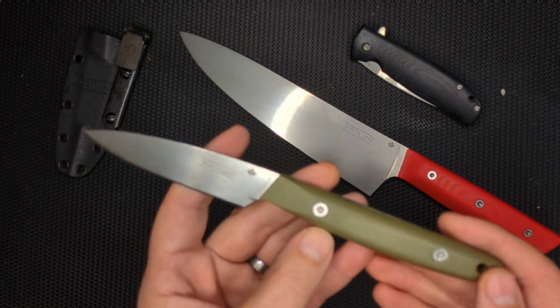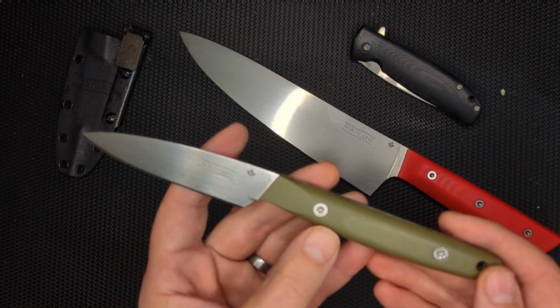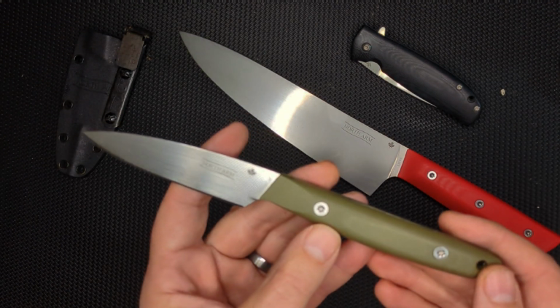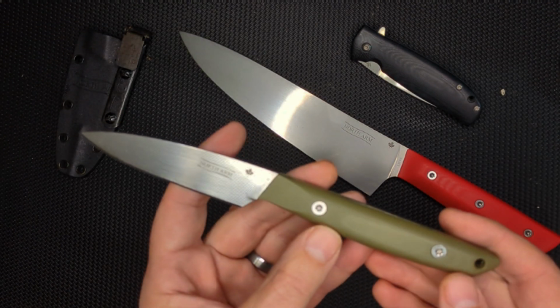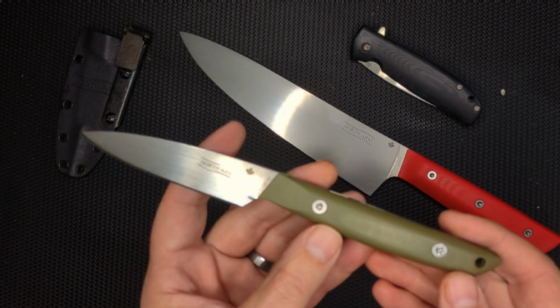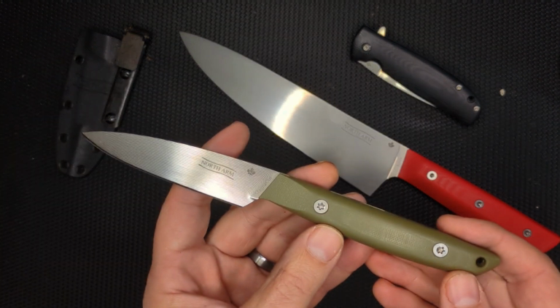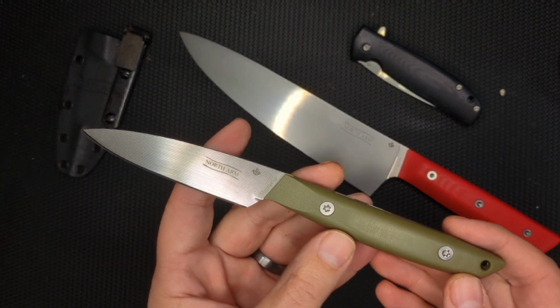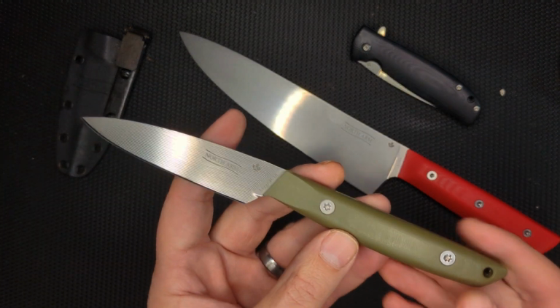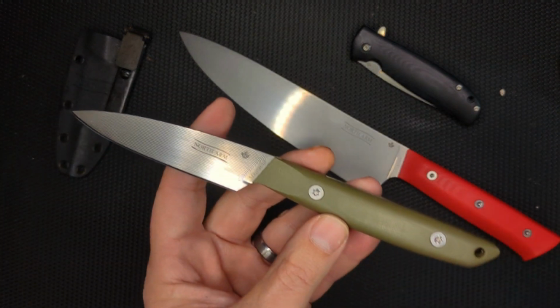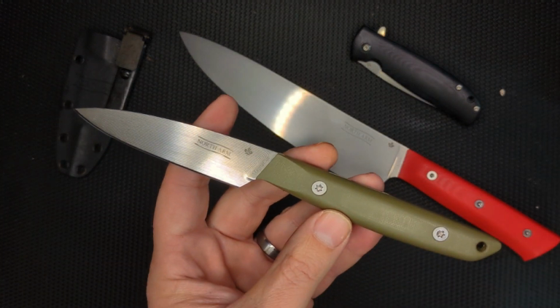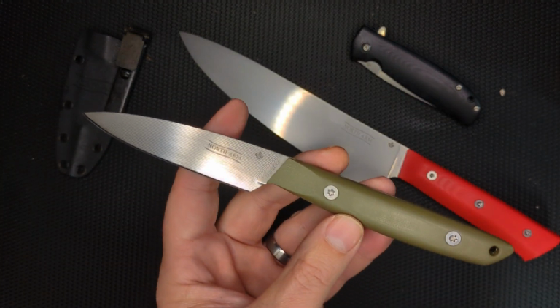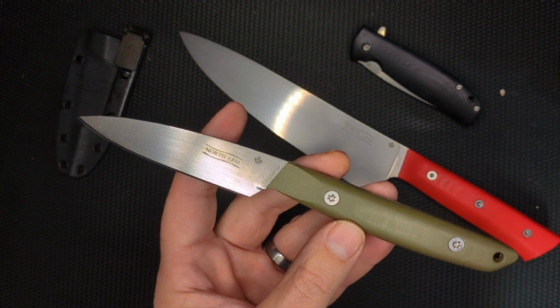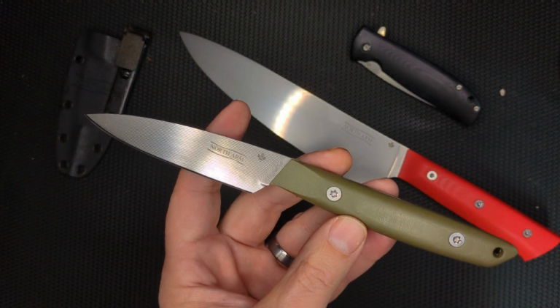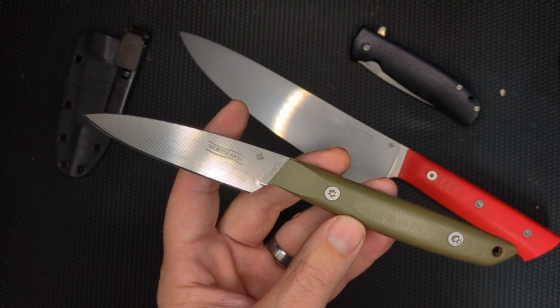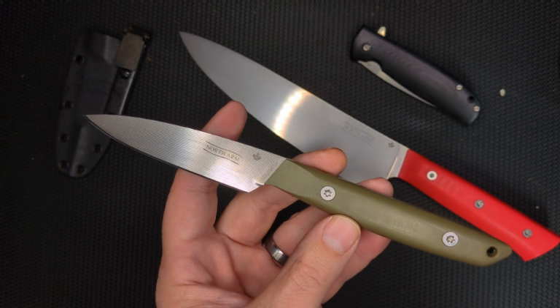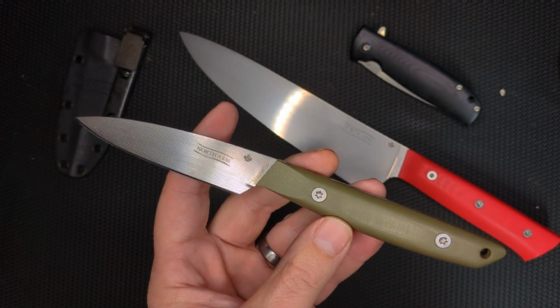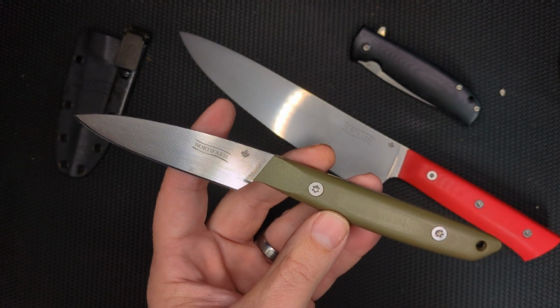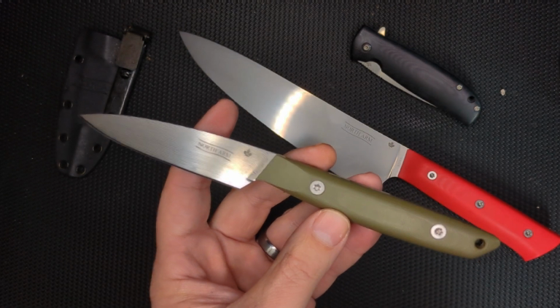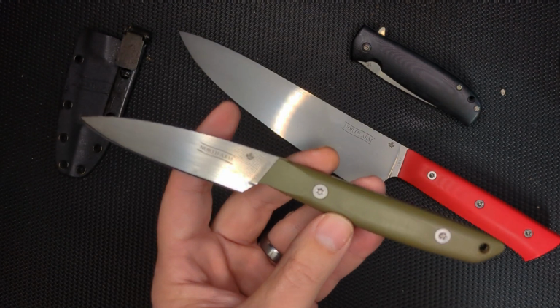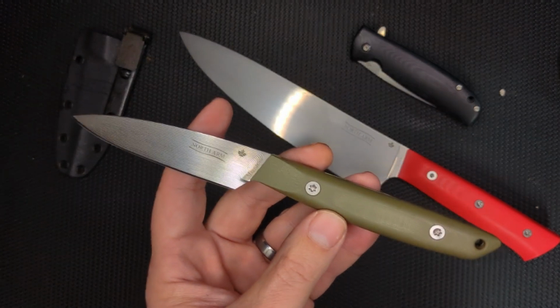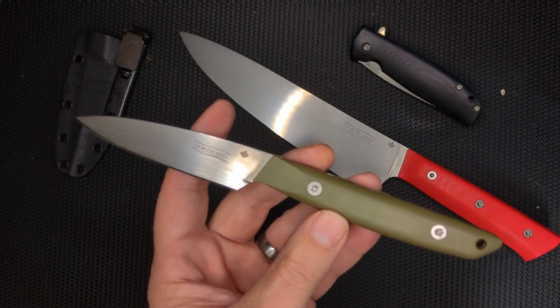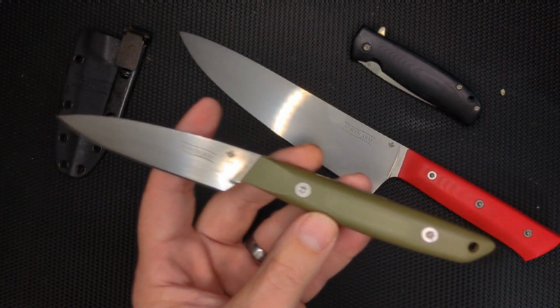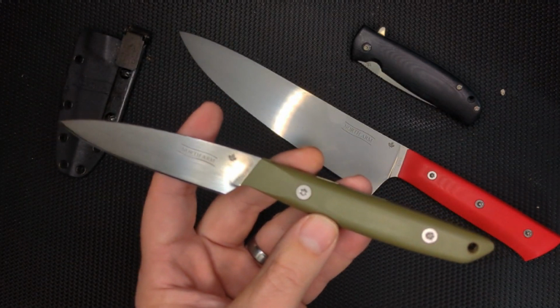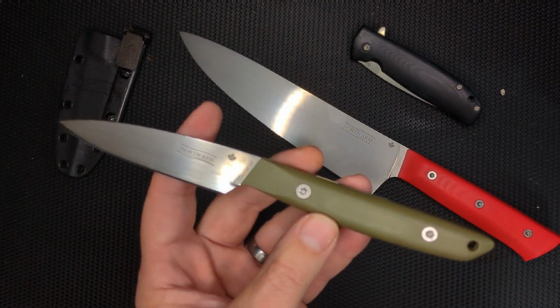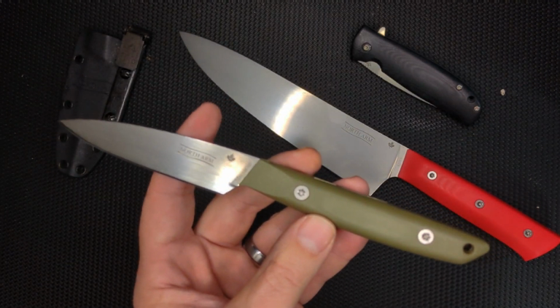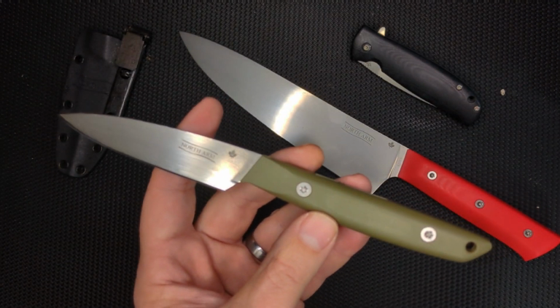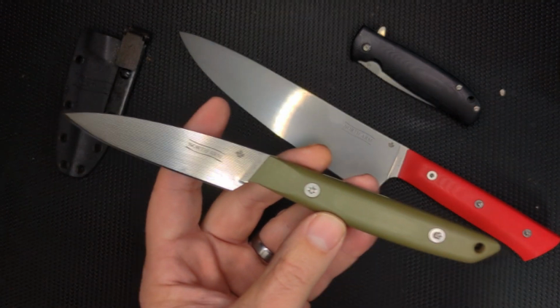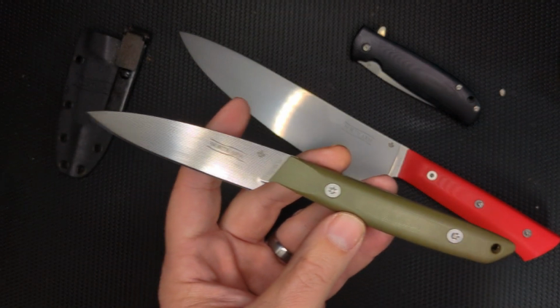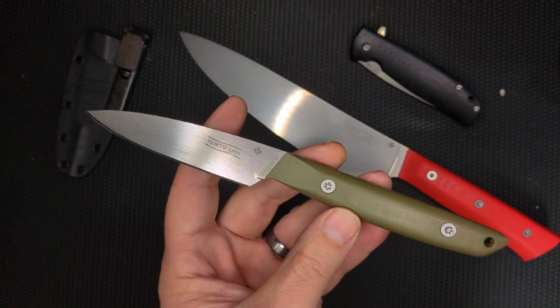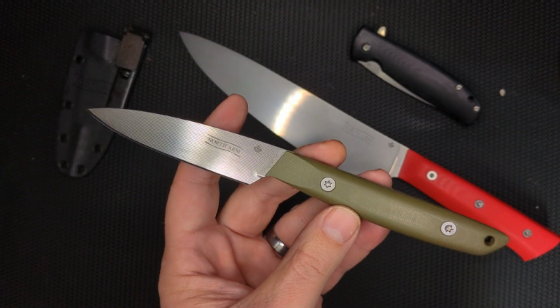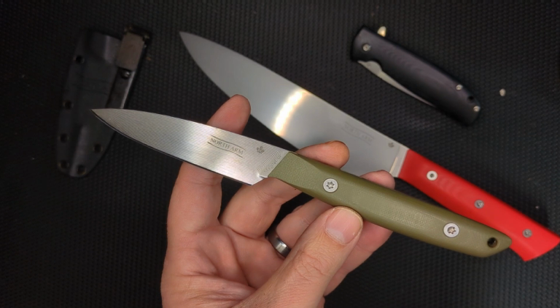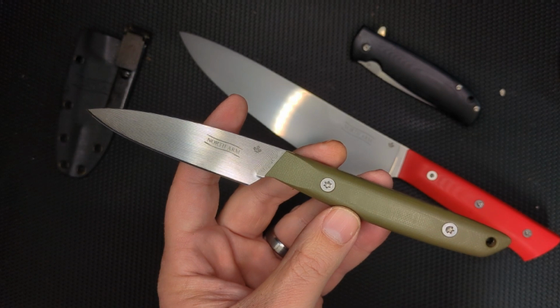If you want, you can also support this channel by becoming a Patreon member. Three dollars a month gets you the chance to win a knife every month. Thanks so much, guys, and I'll see you next time on Sharp Ends. Bye-bye now.